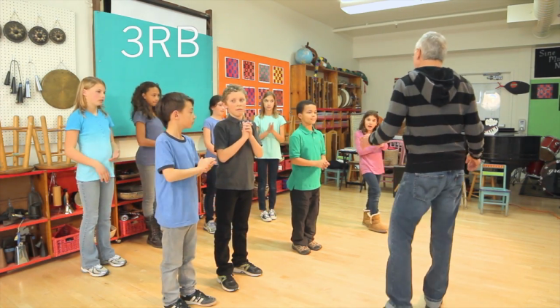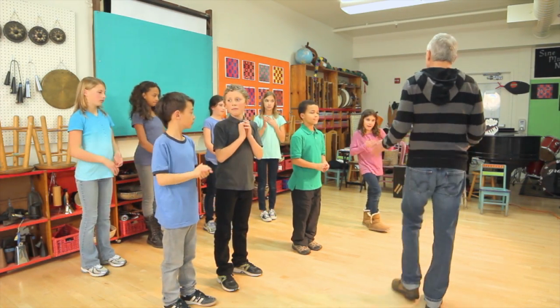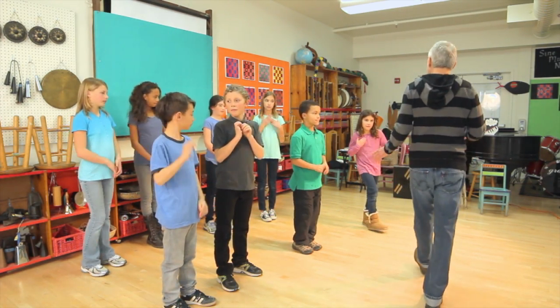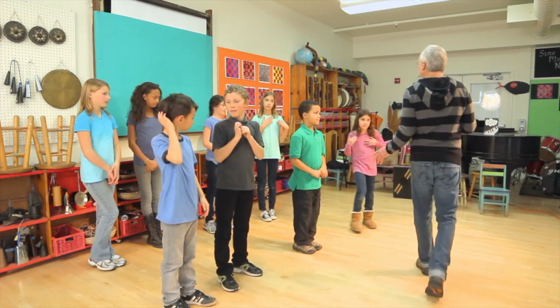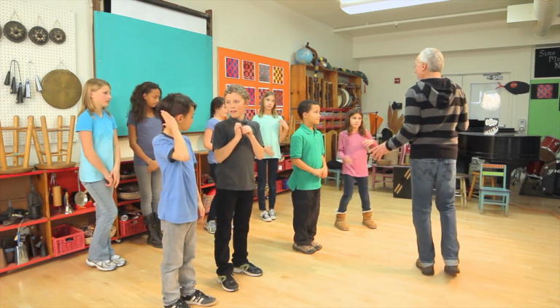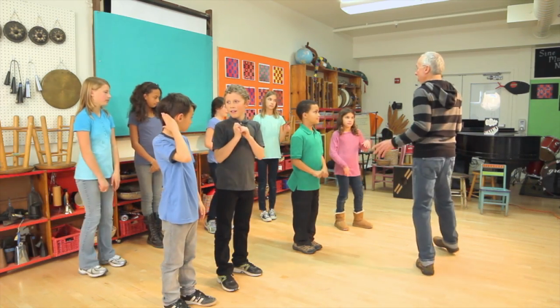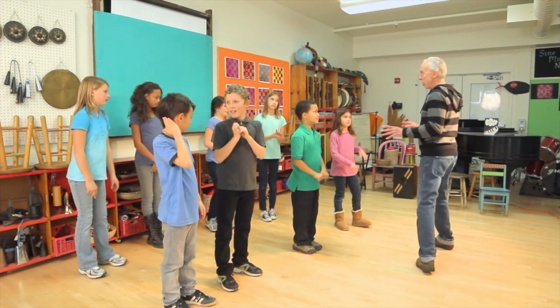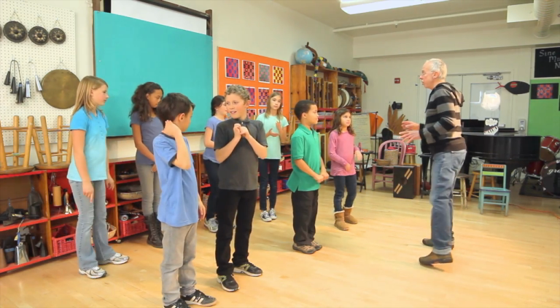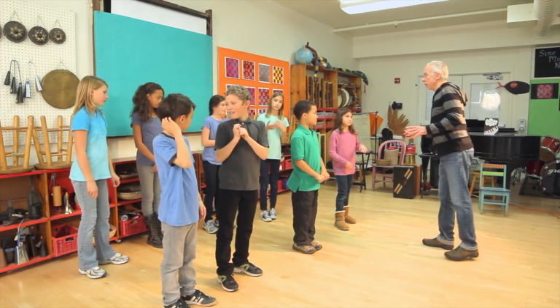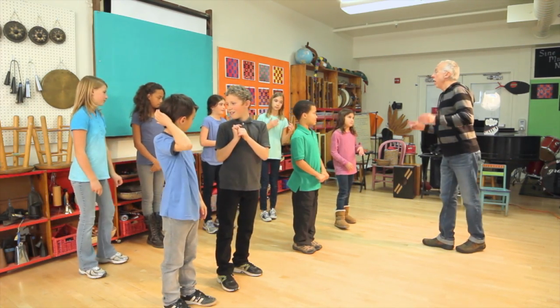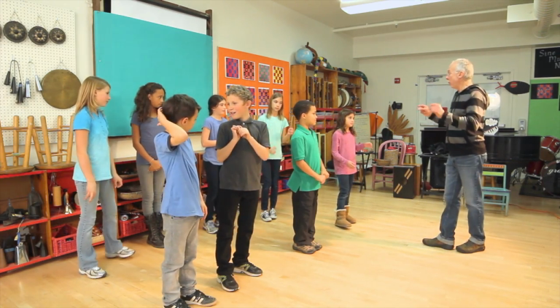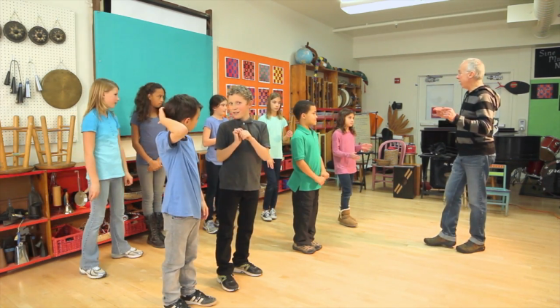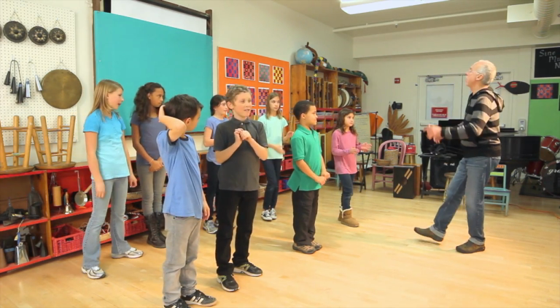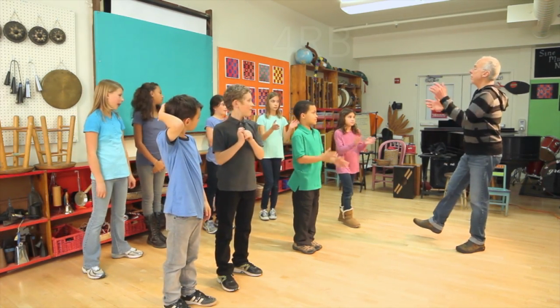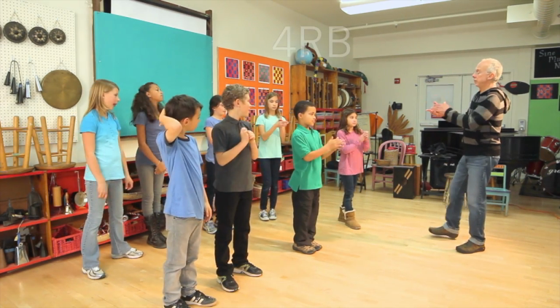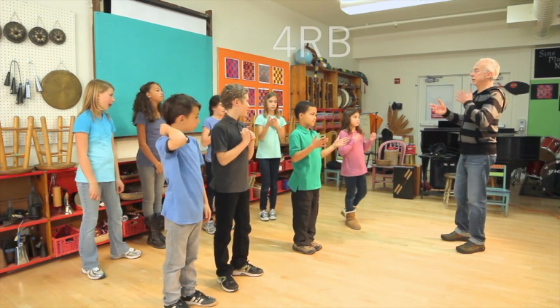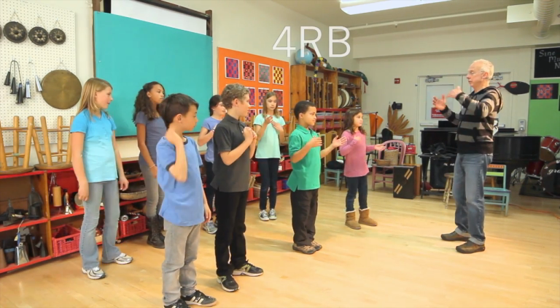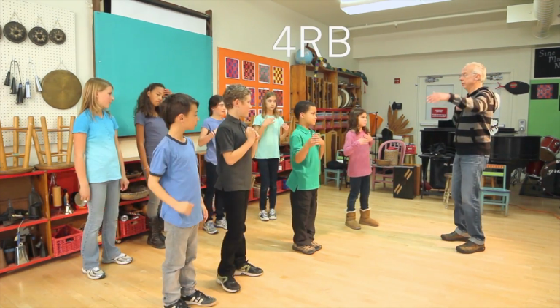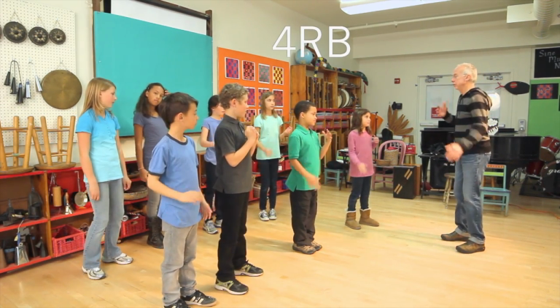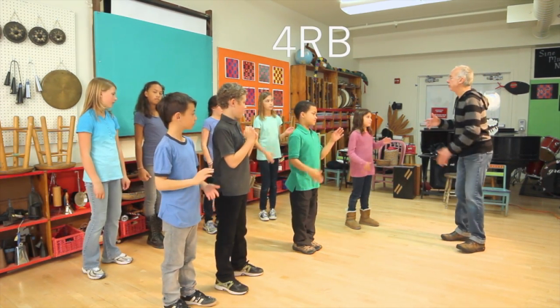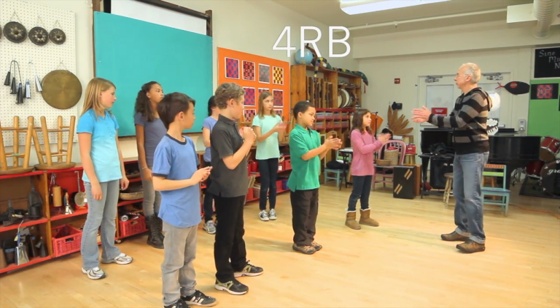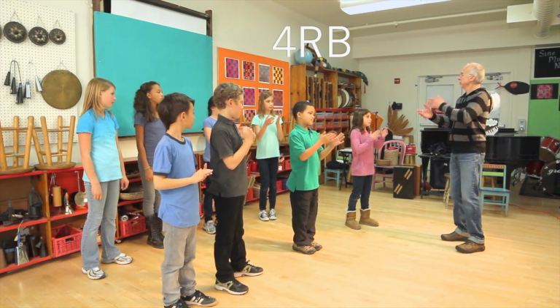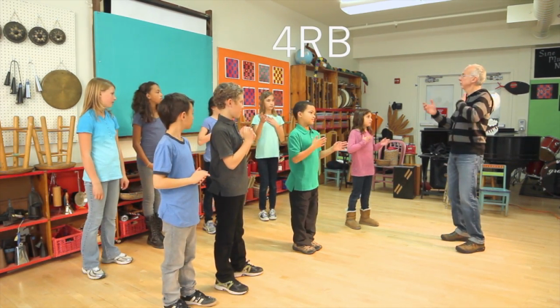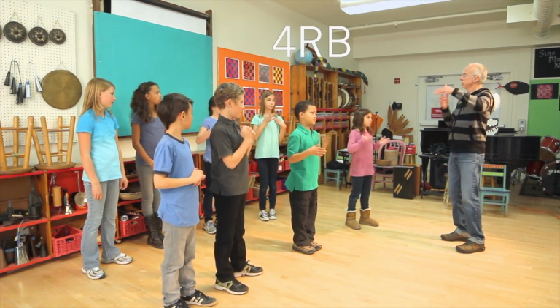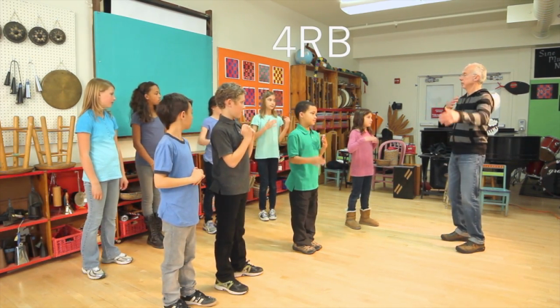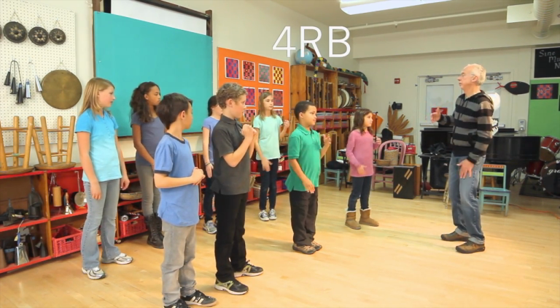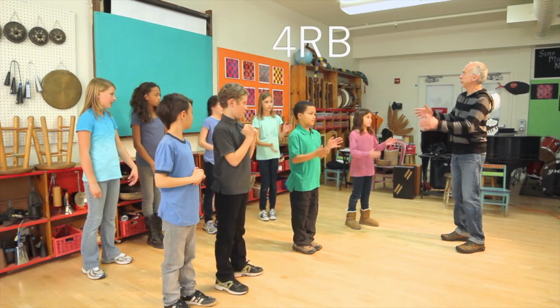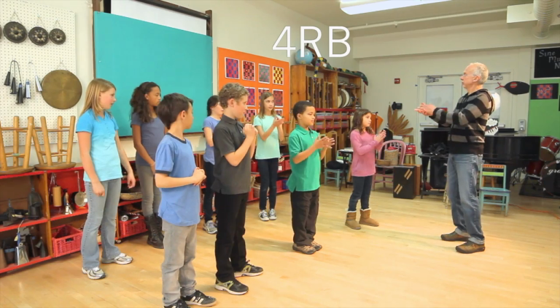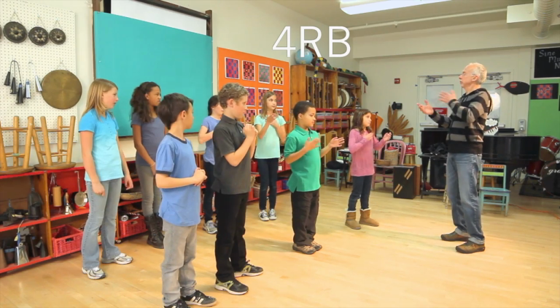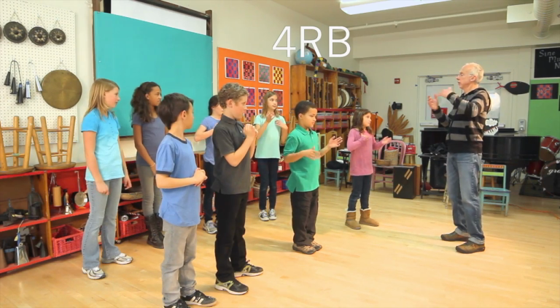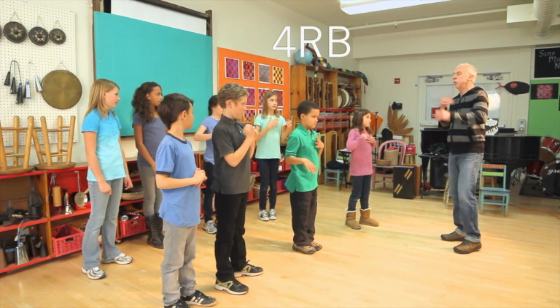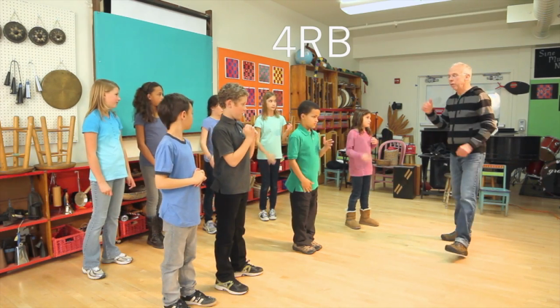And over here, the fours — just you. A ready, go. Beautiful.